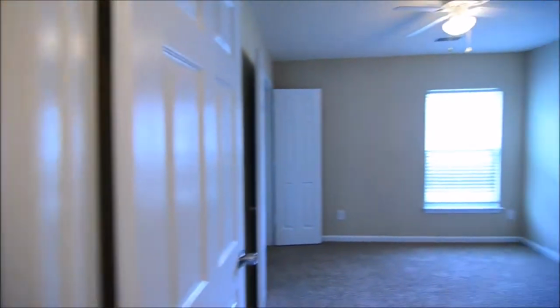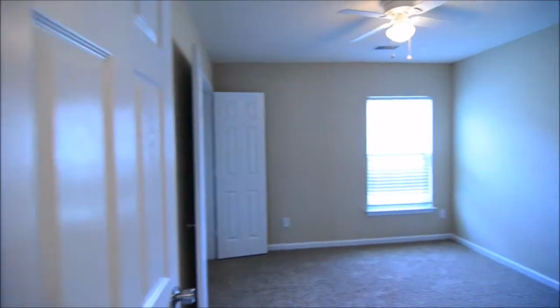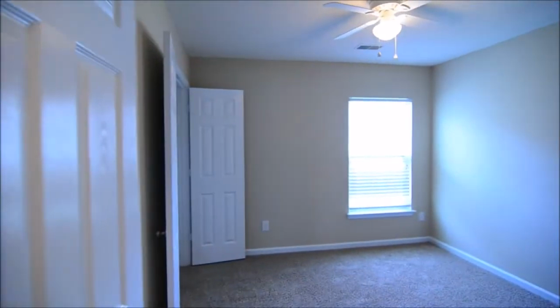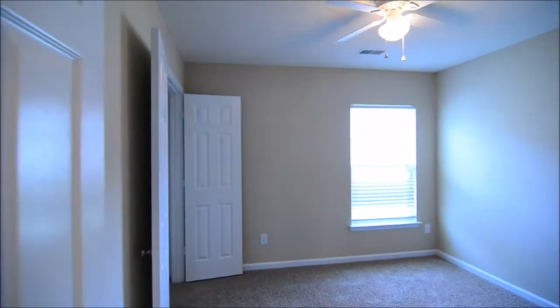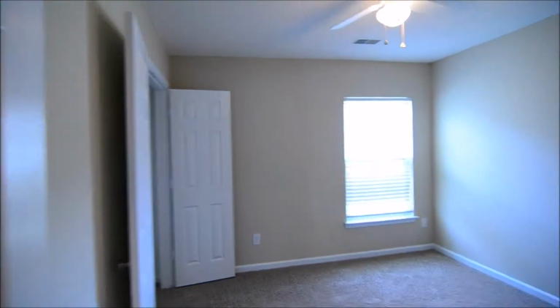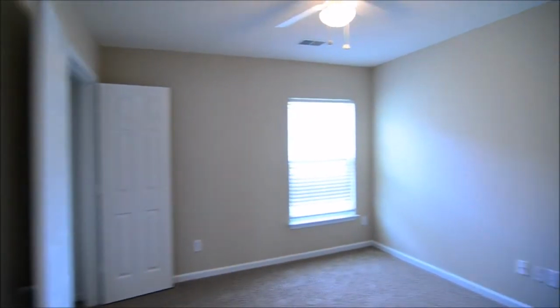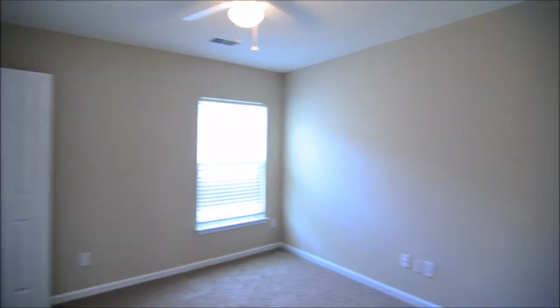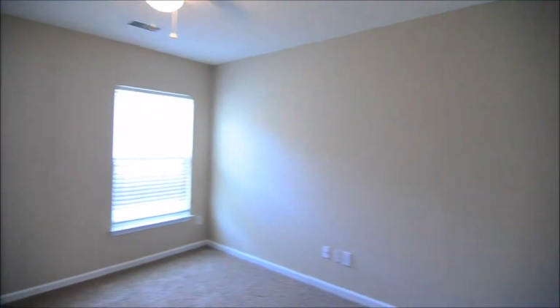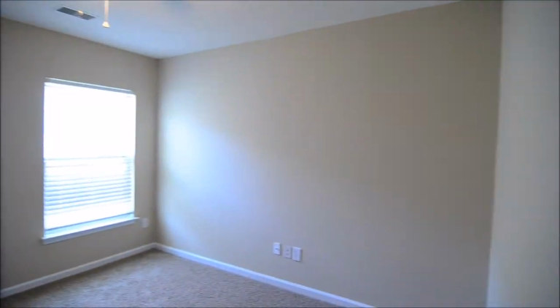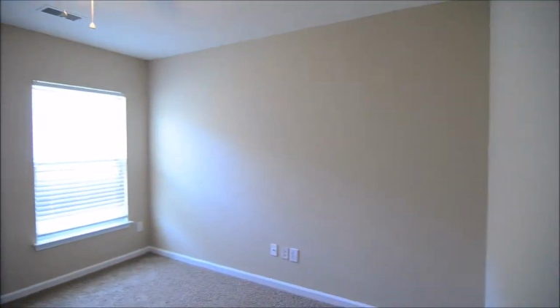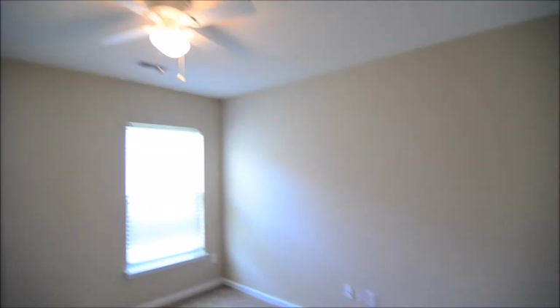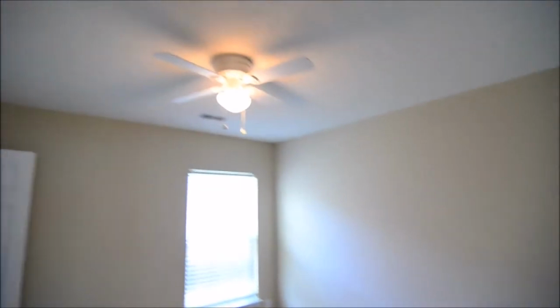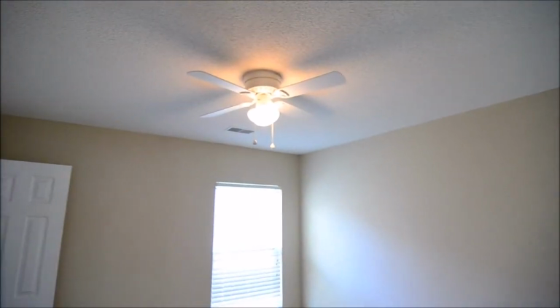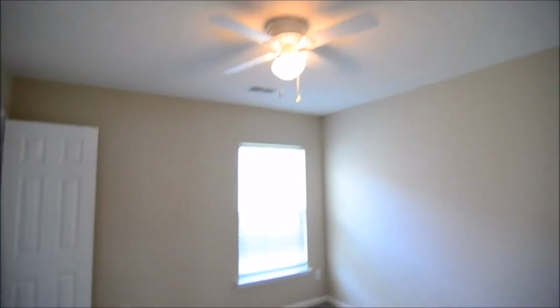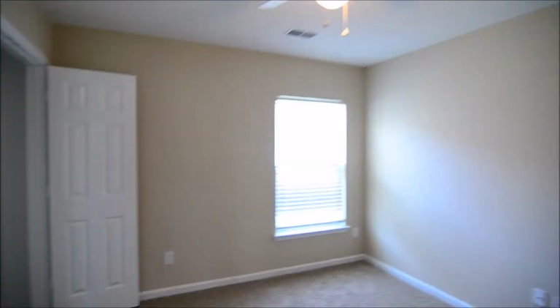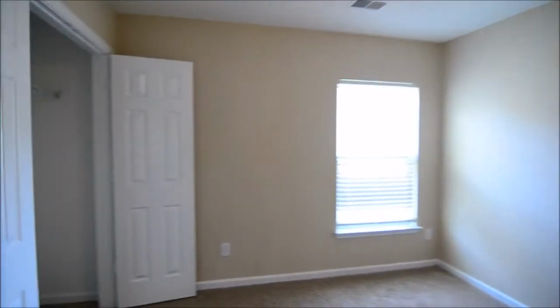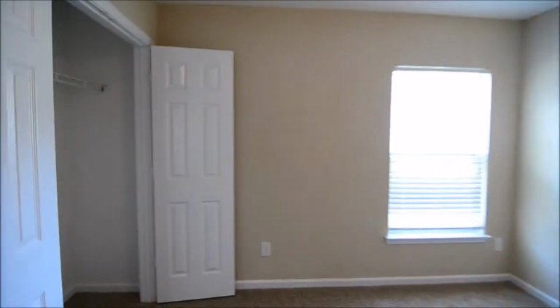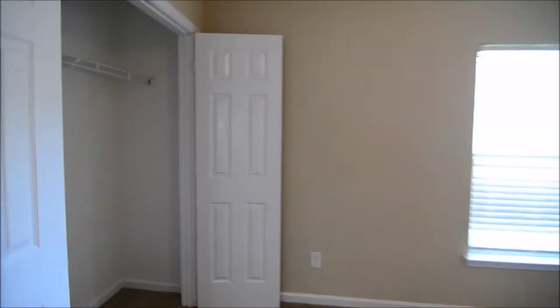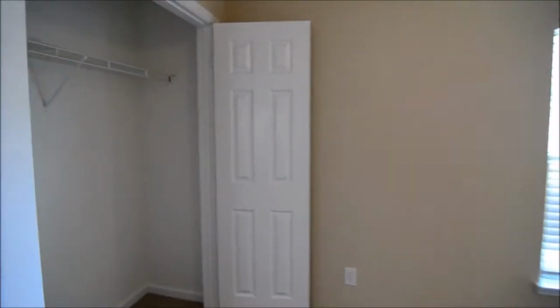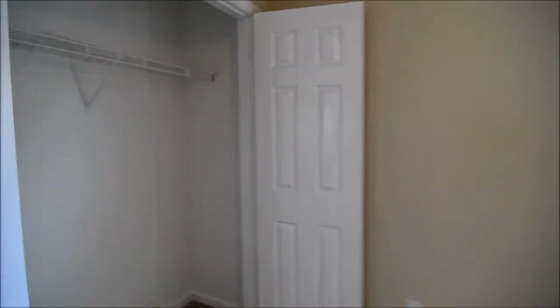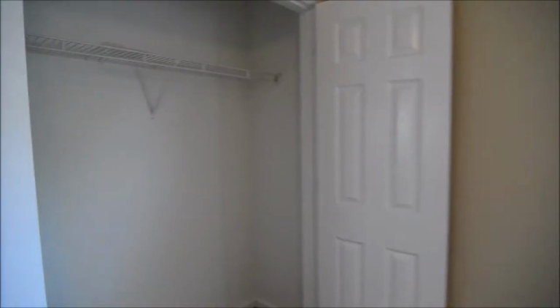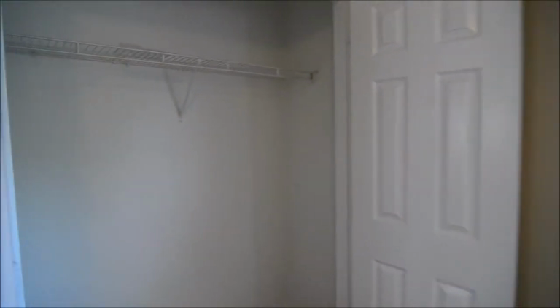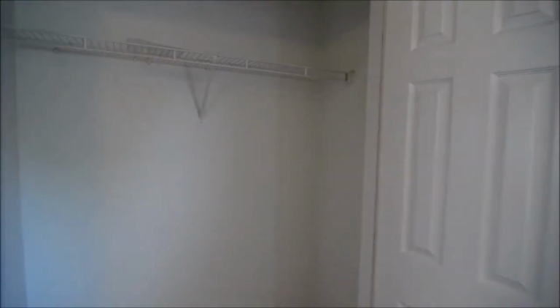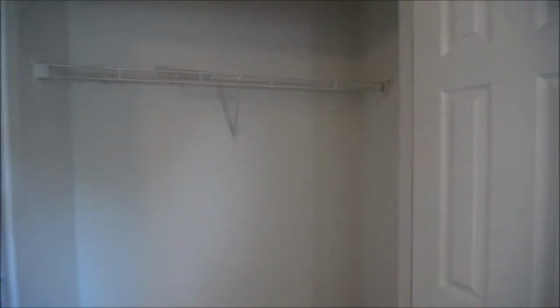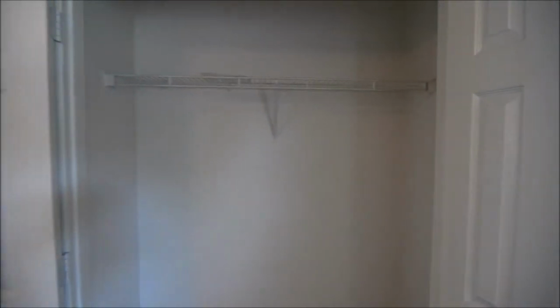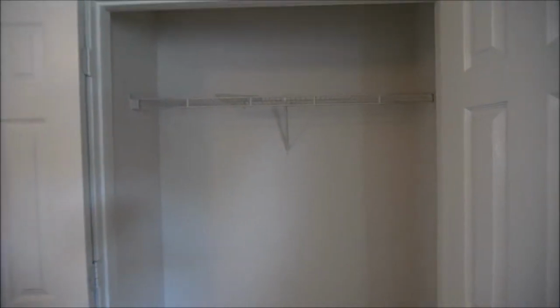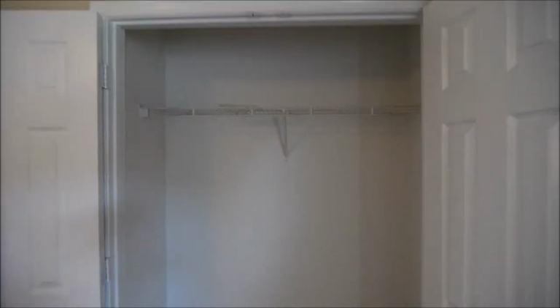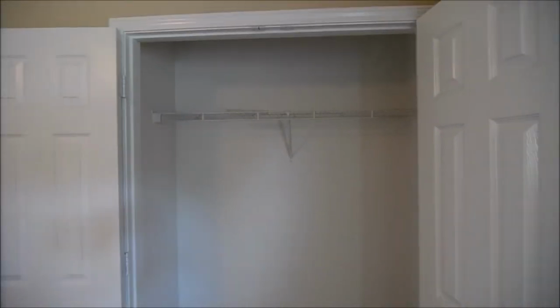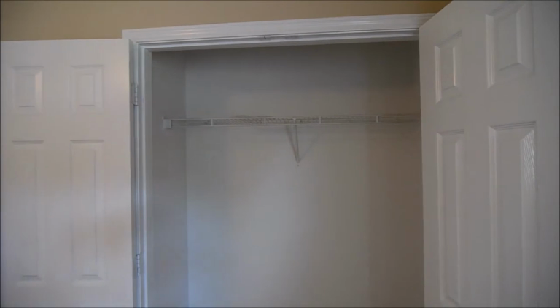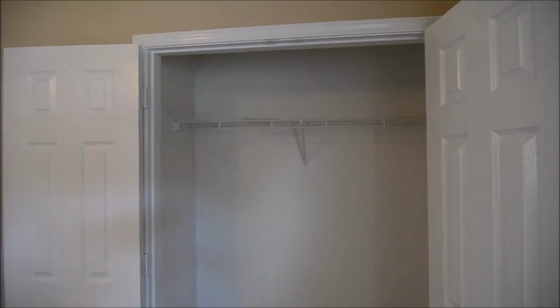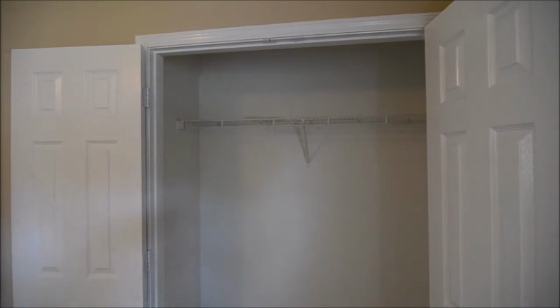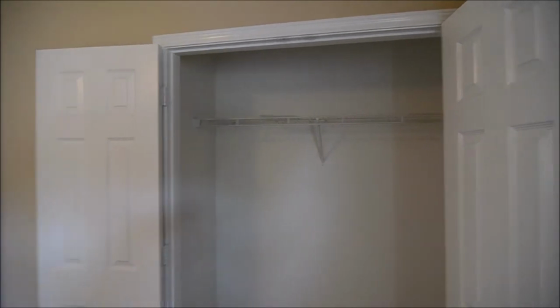And then our third bedroom, which has a ceiling fan as well. You can see the closet here, pretty similar to the closet in that first bedroom.